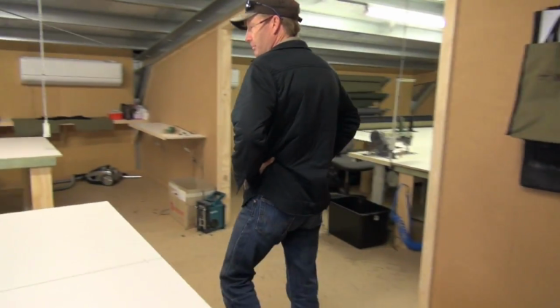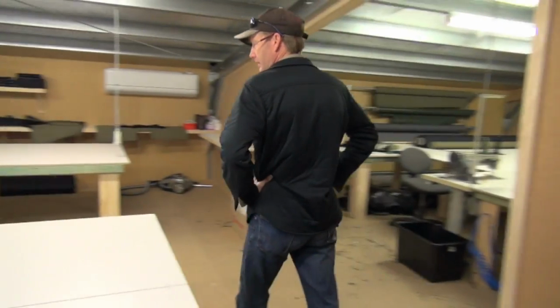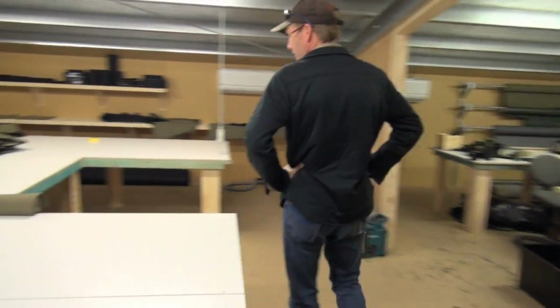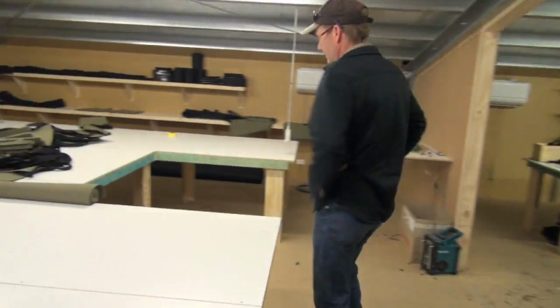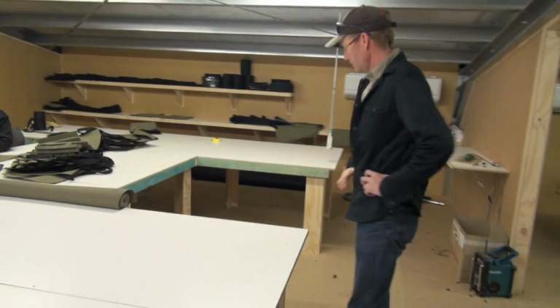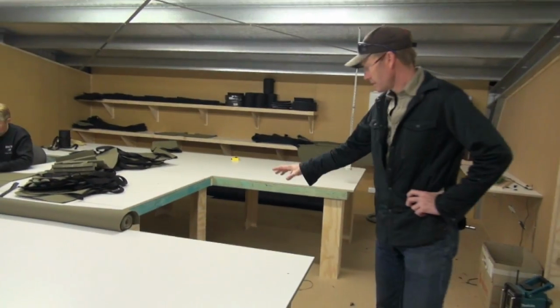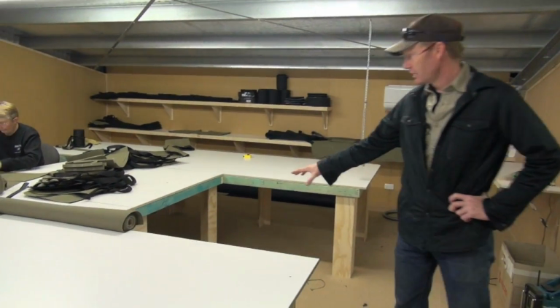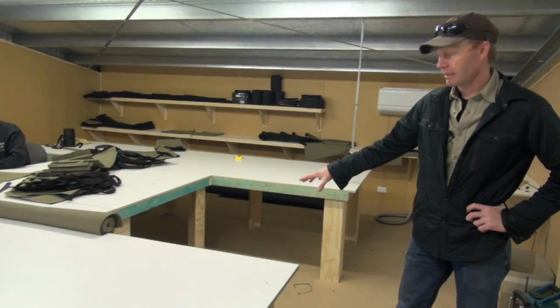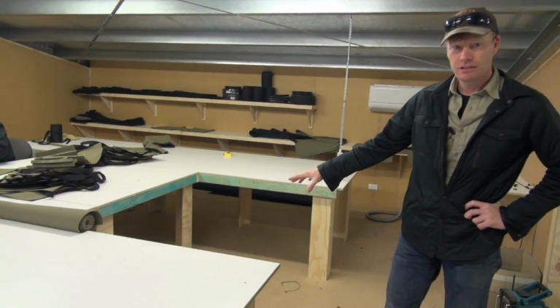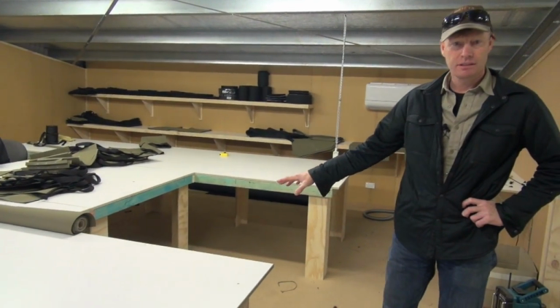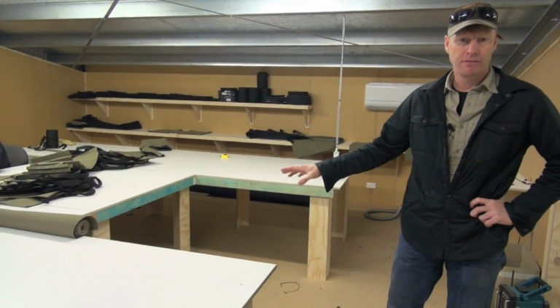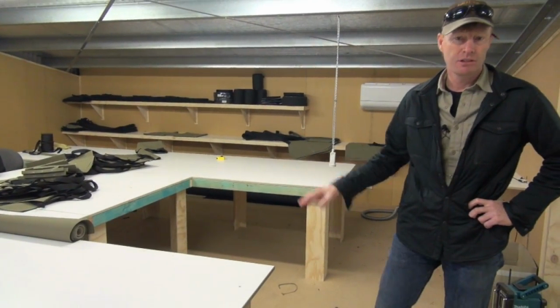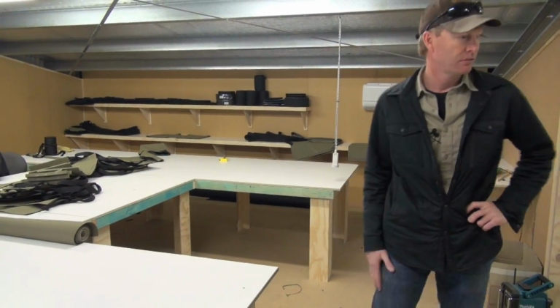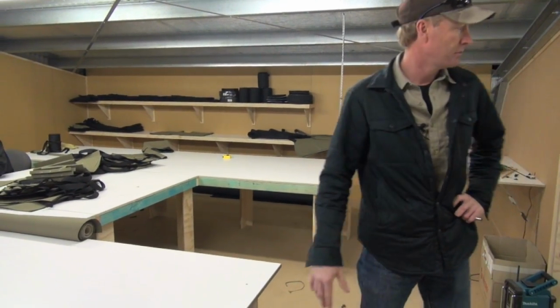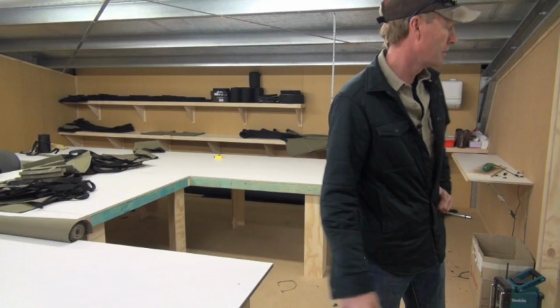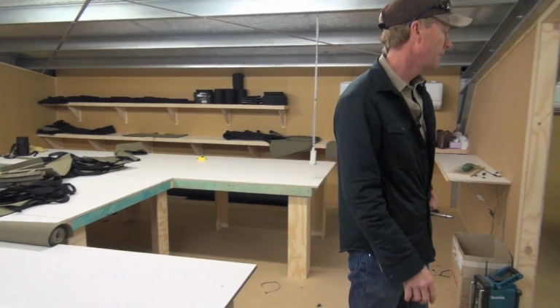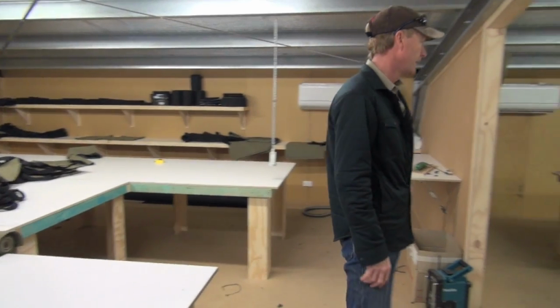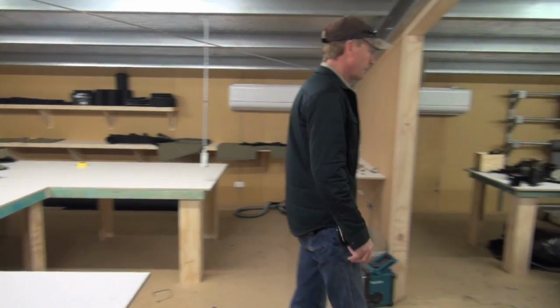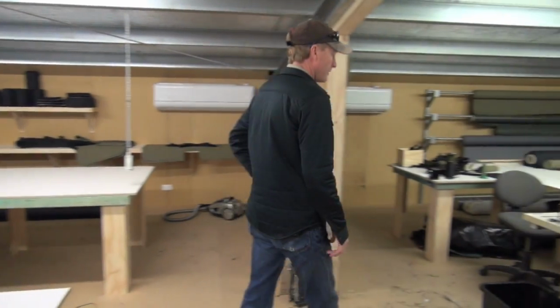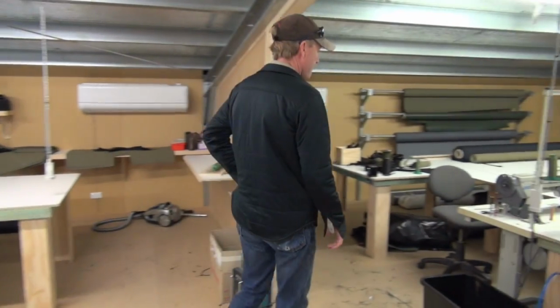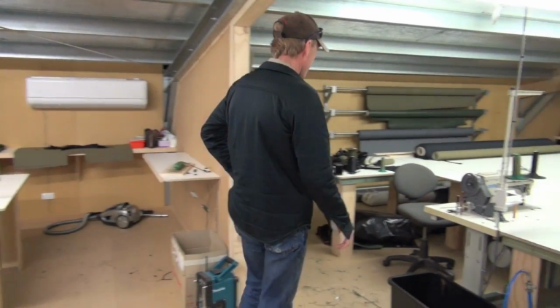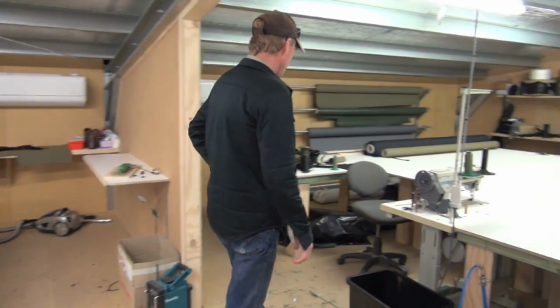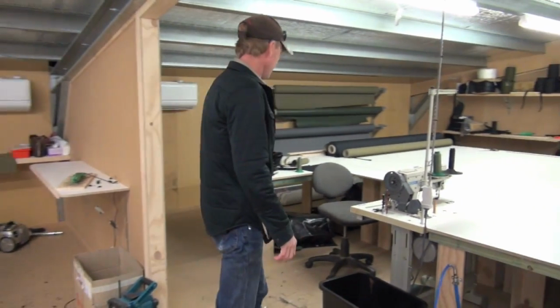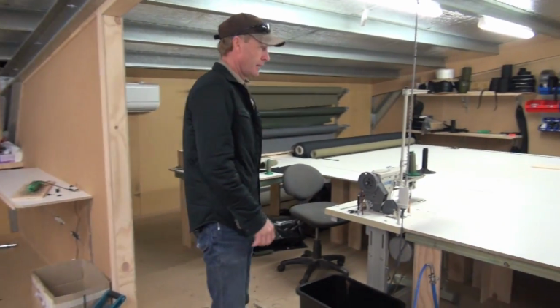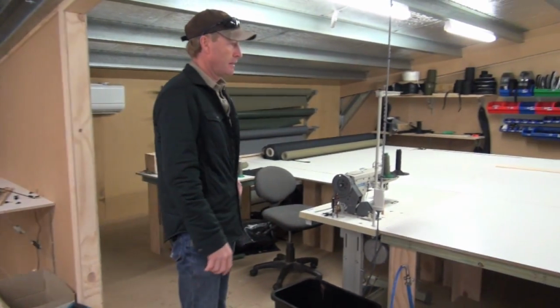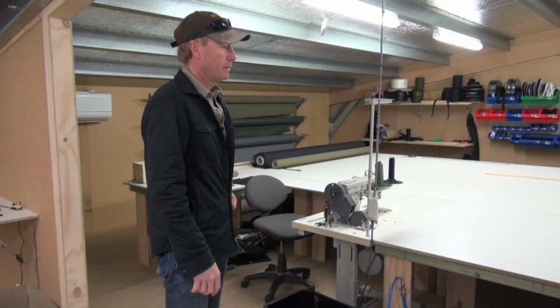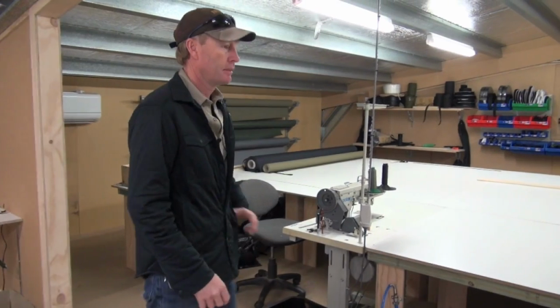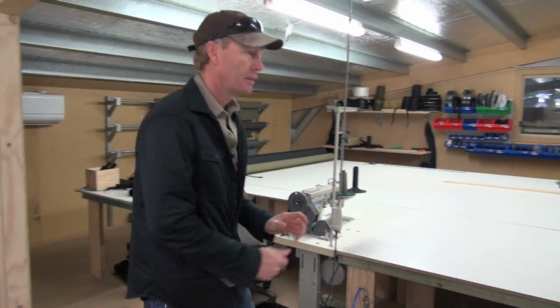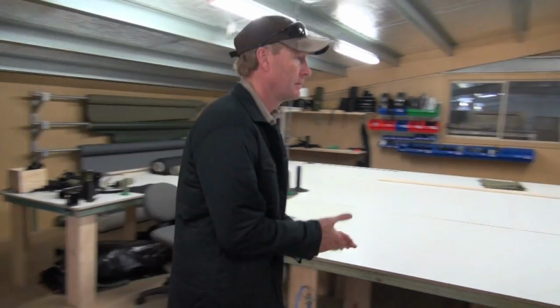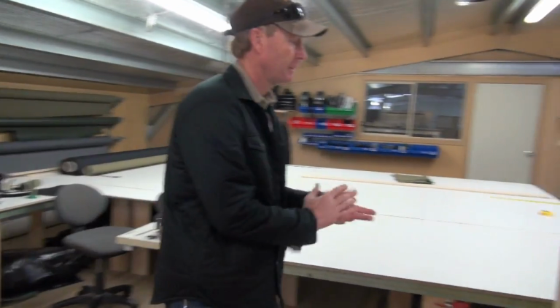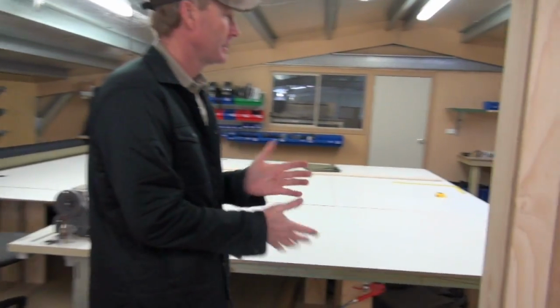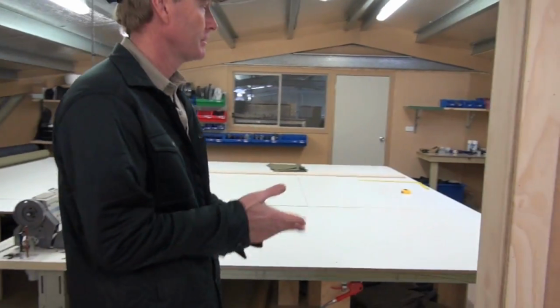It's quite busy here now. We've got another machine going in shortly, so we'll have three machines full time. I'll show you some of the things we're doing.